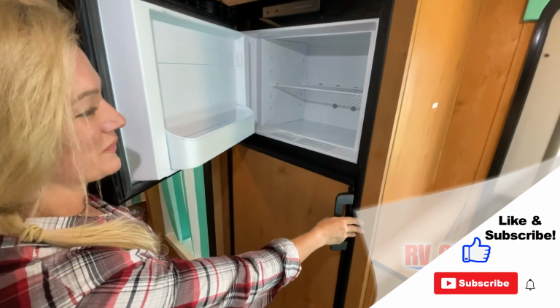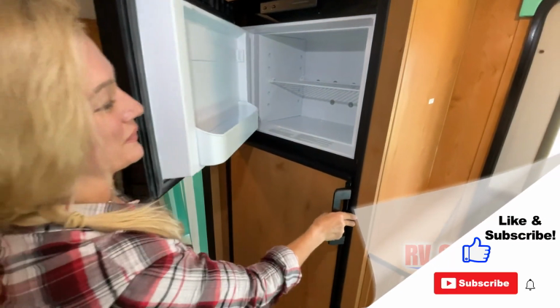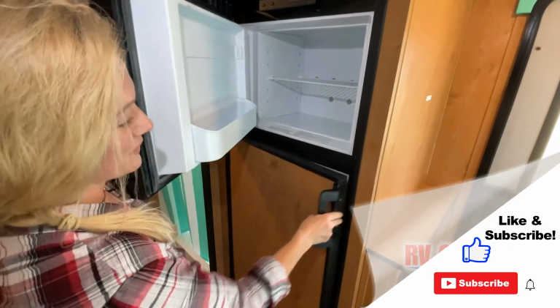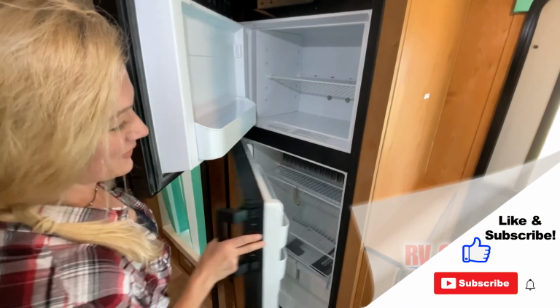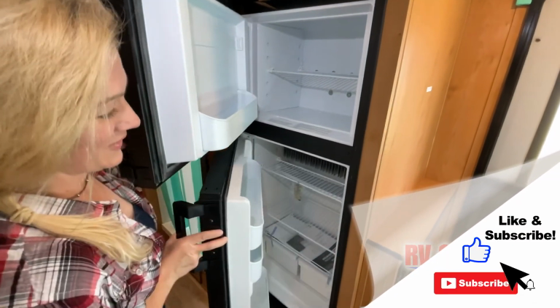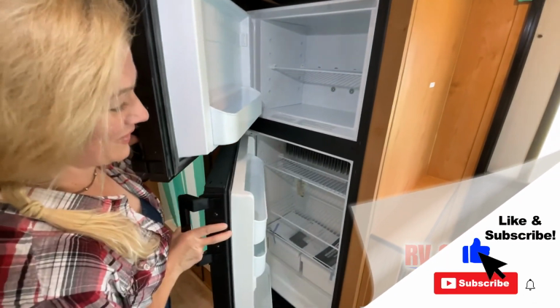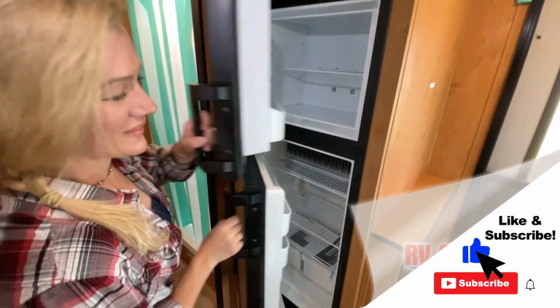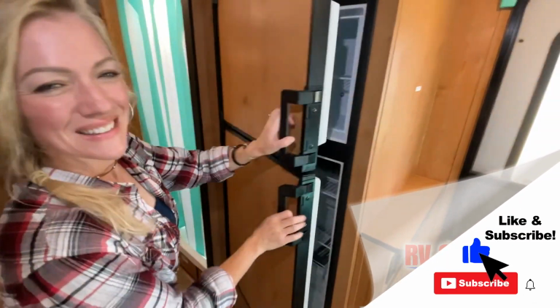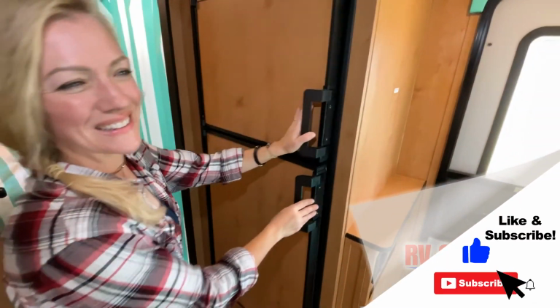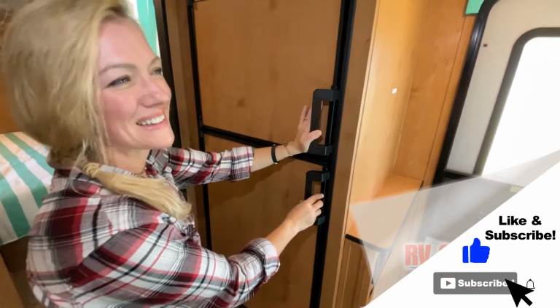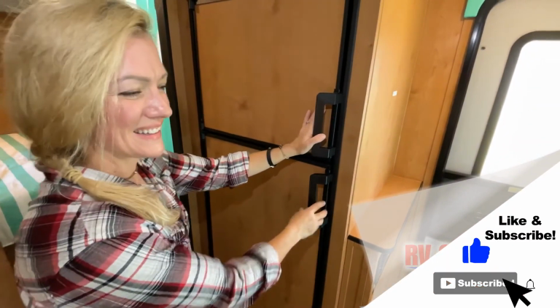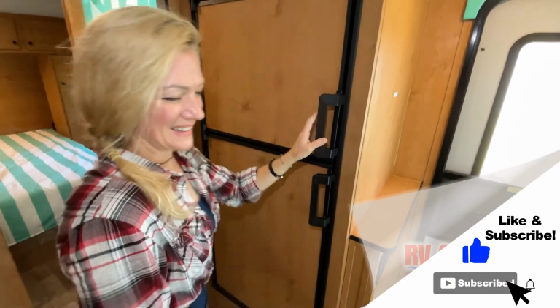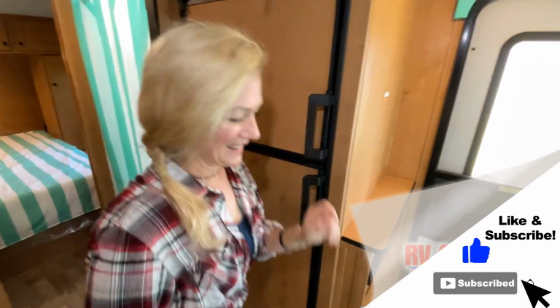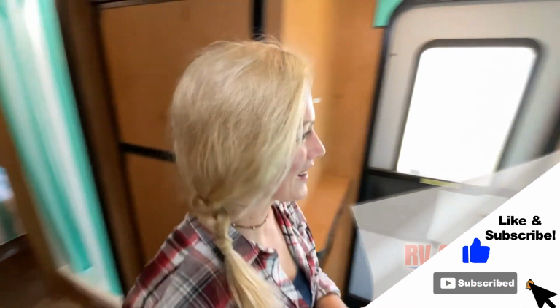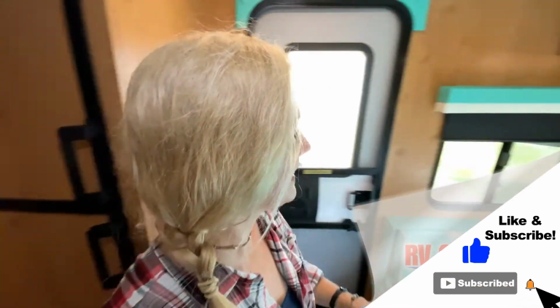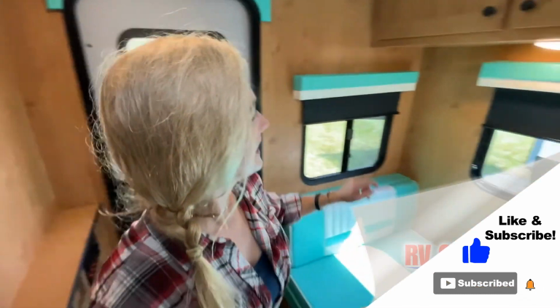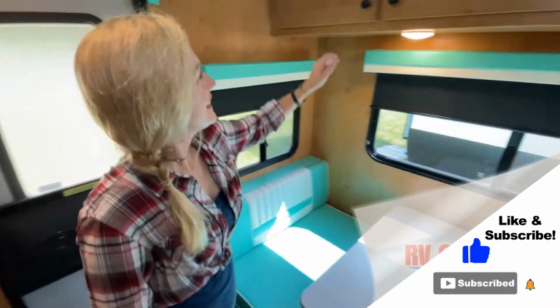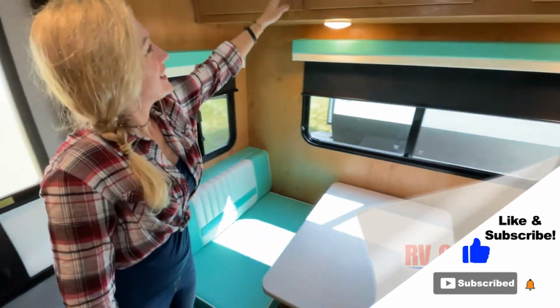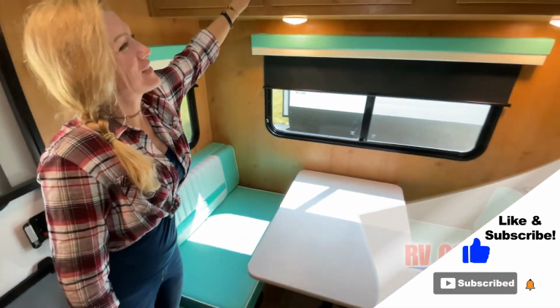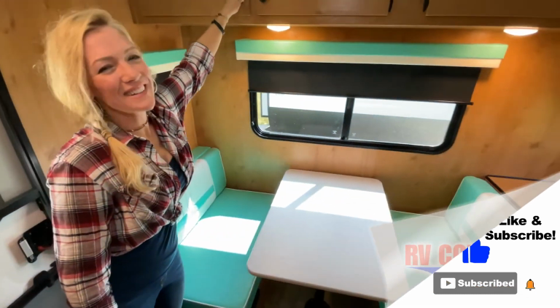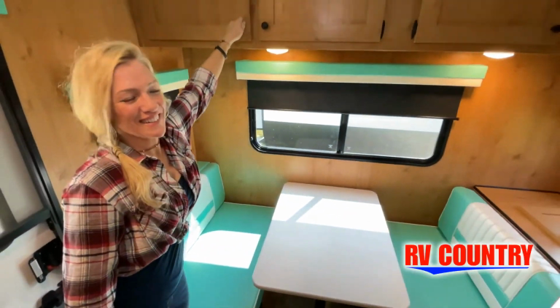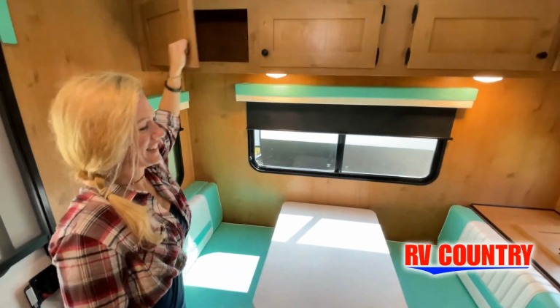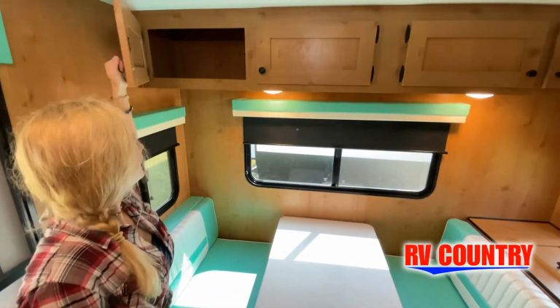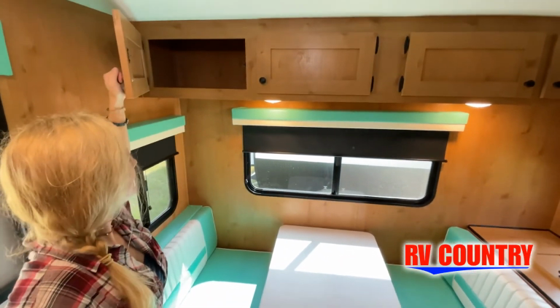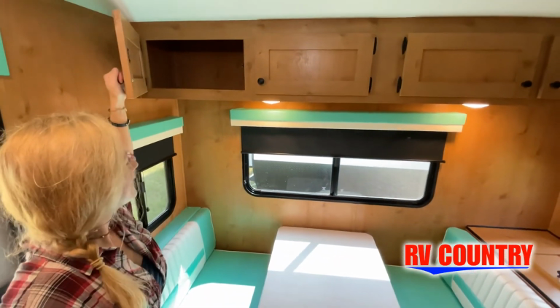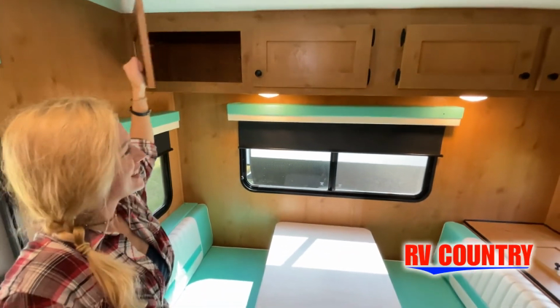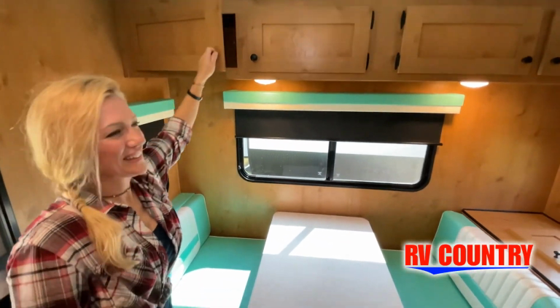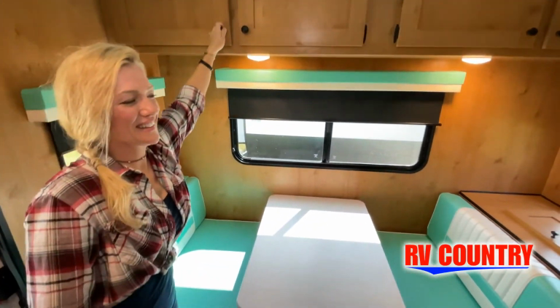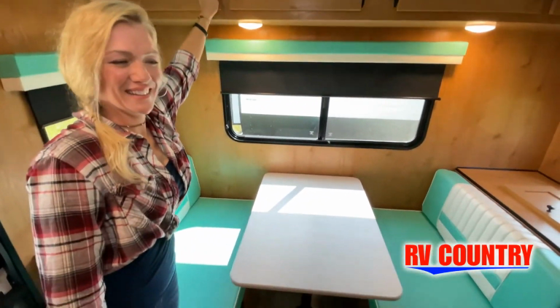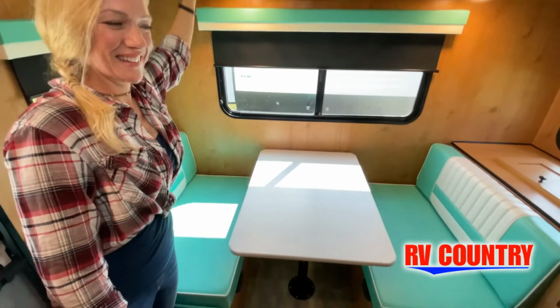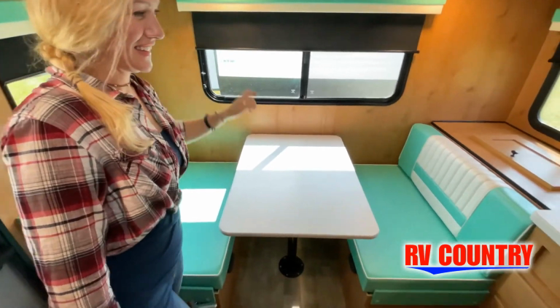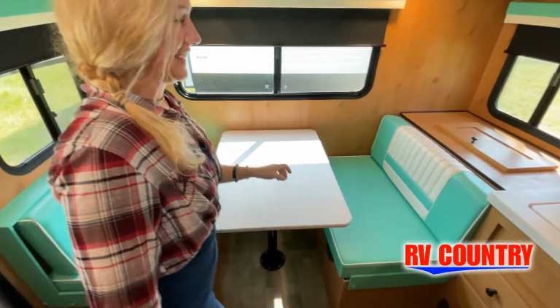But the best way to view this beautiful unit is to put yourself in it. Stop by today and see and feel the difference when you're treated just like family.